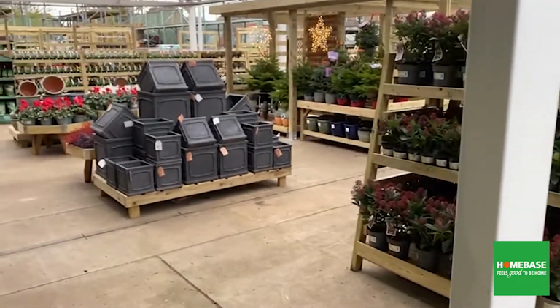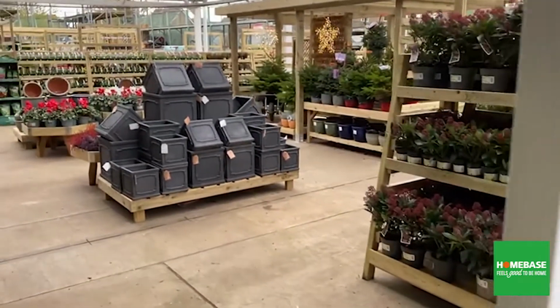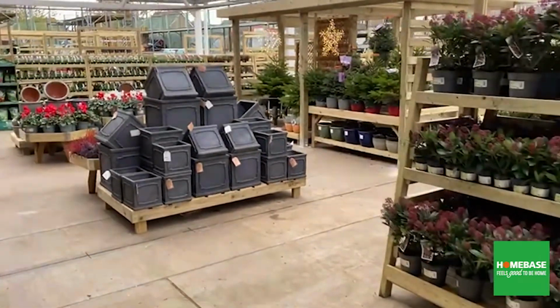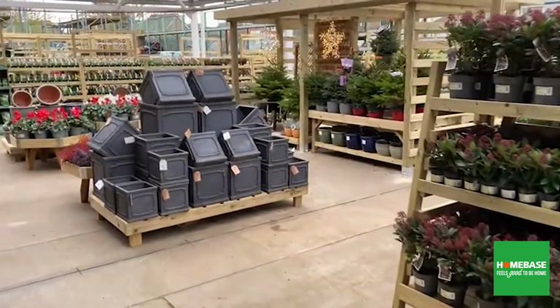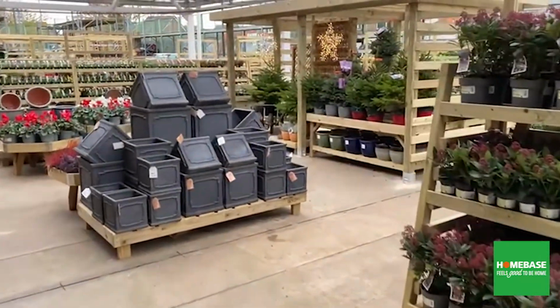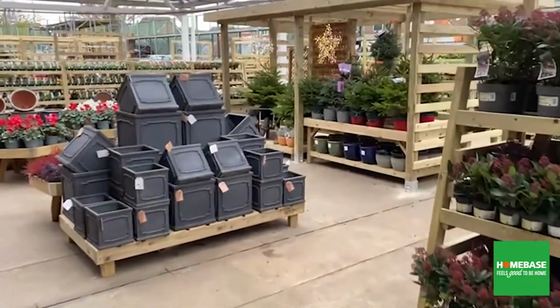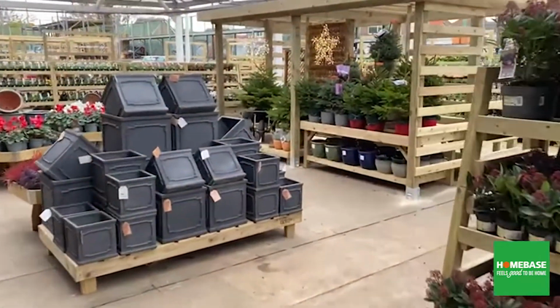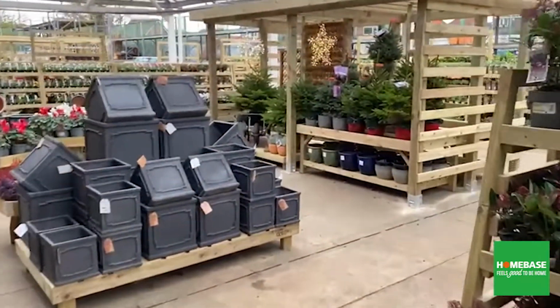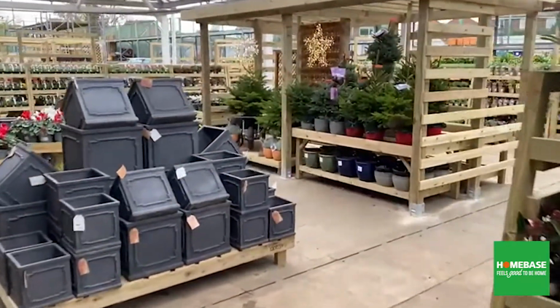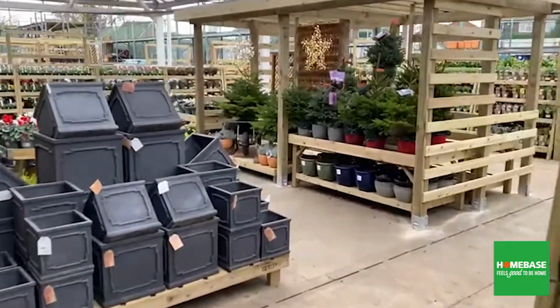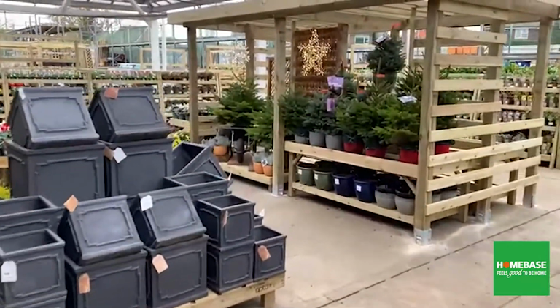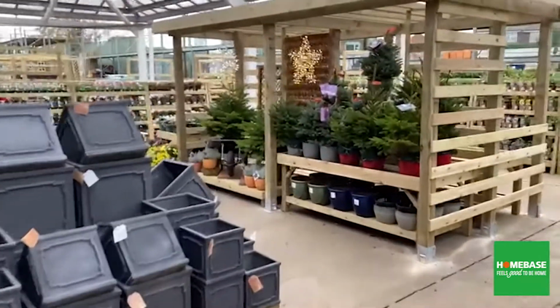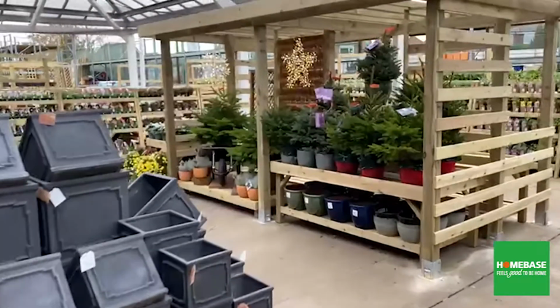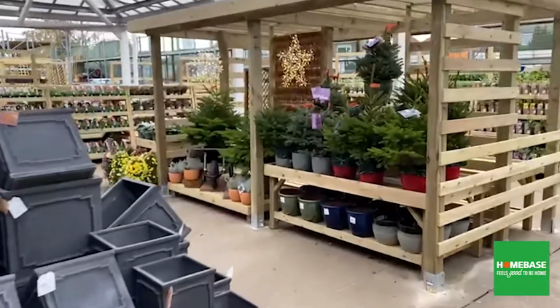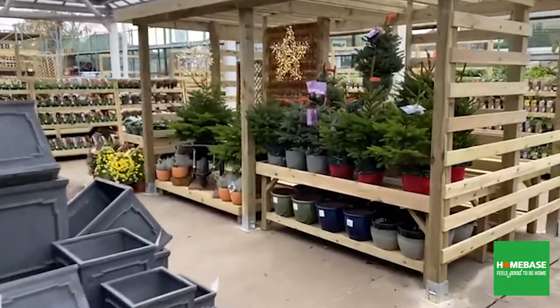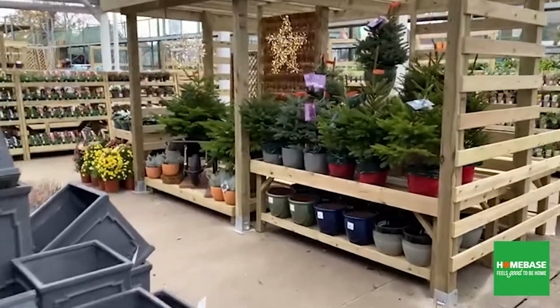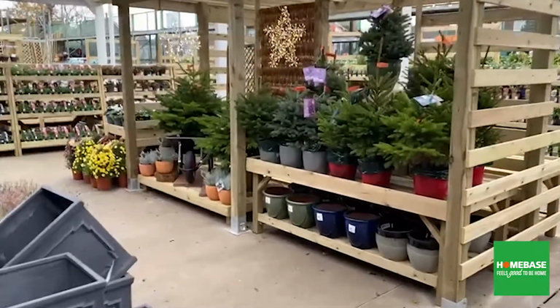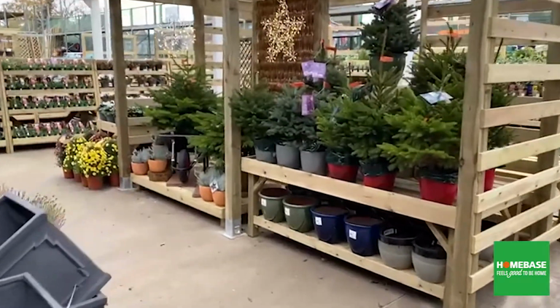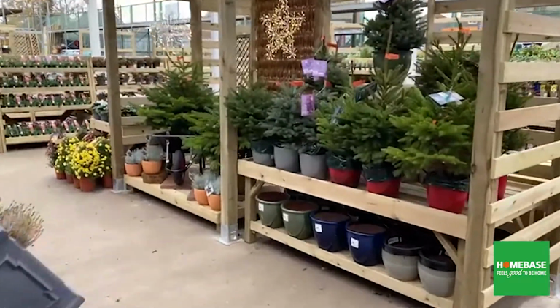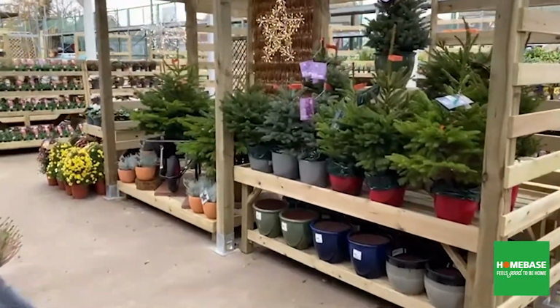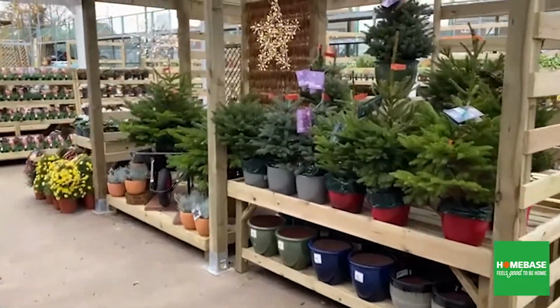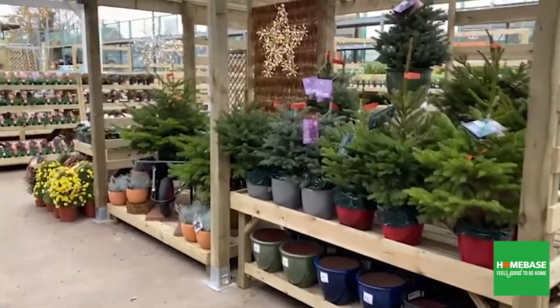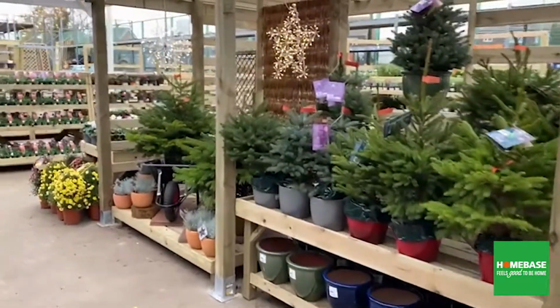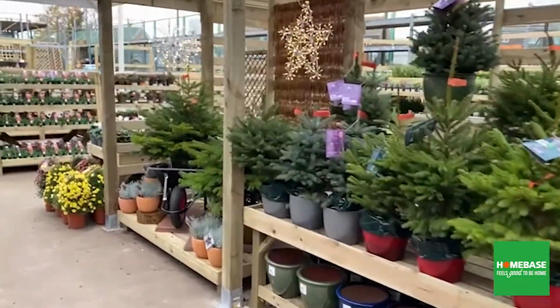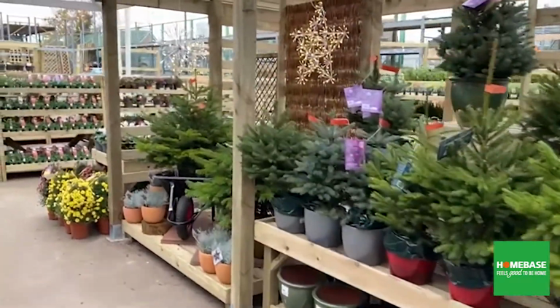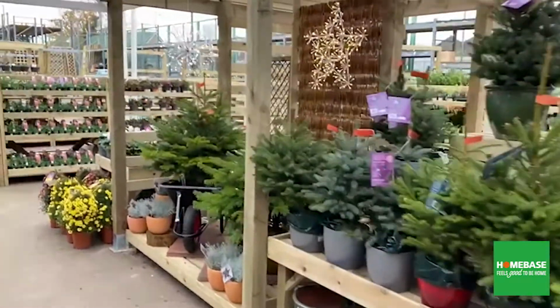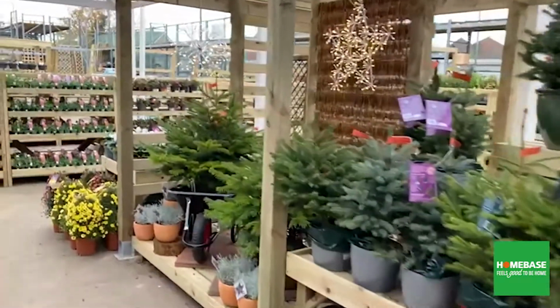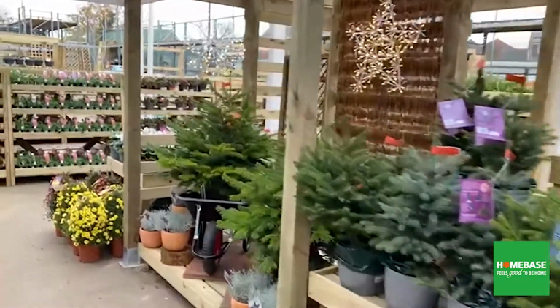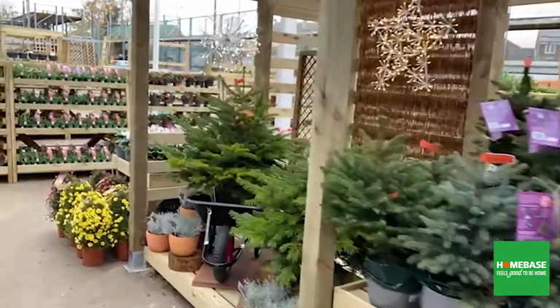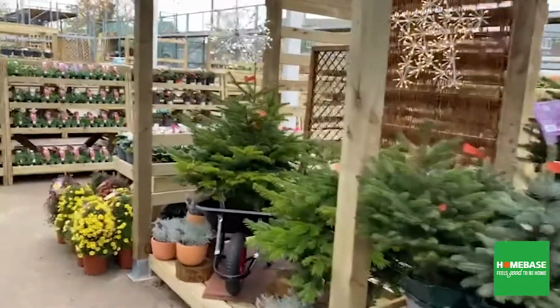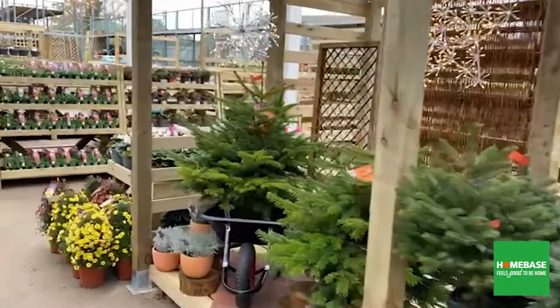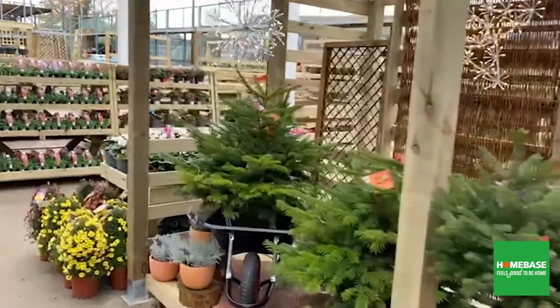Moving around again you'll see the four-tier pergola for pots and seasonal display.